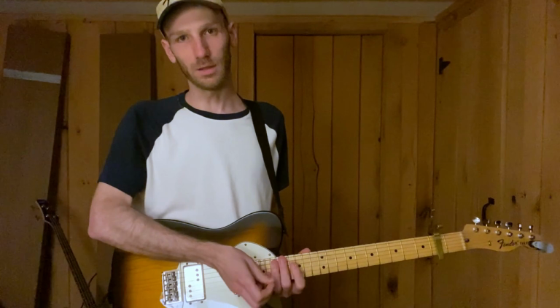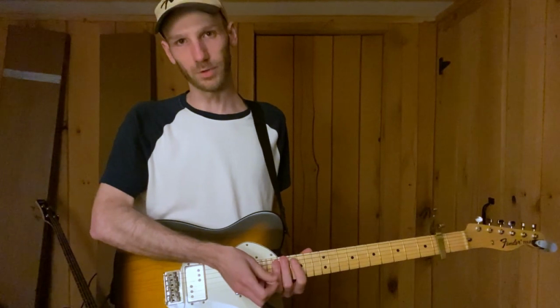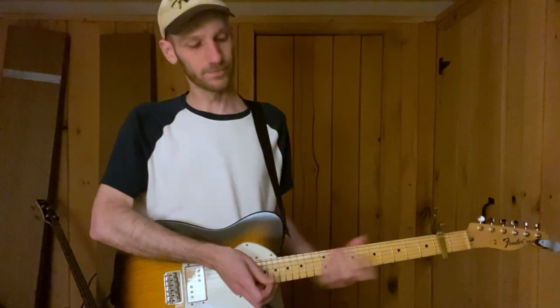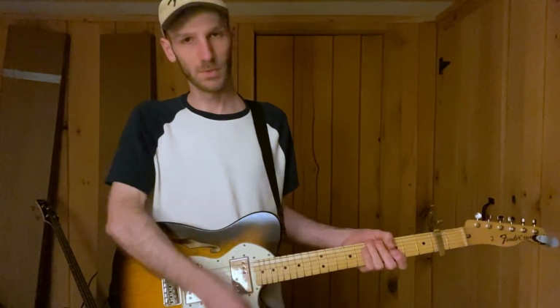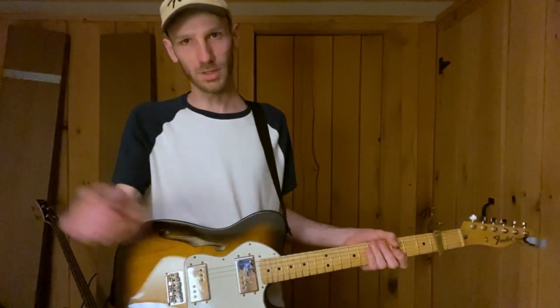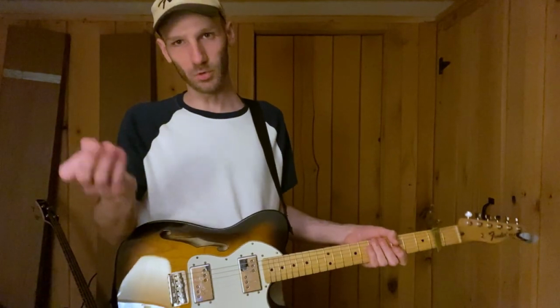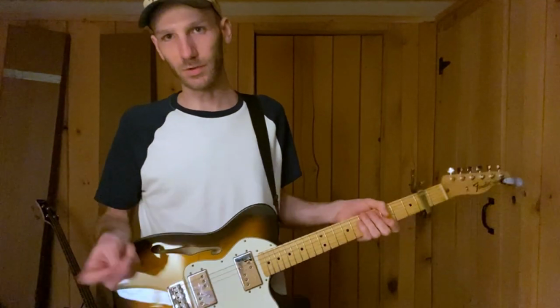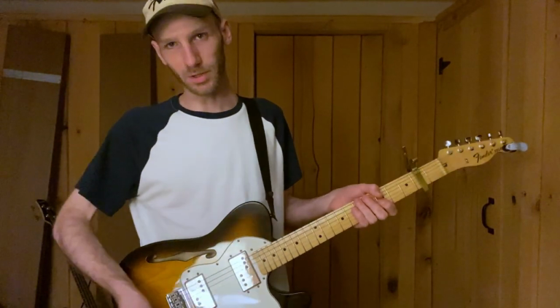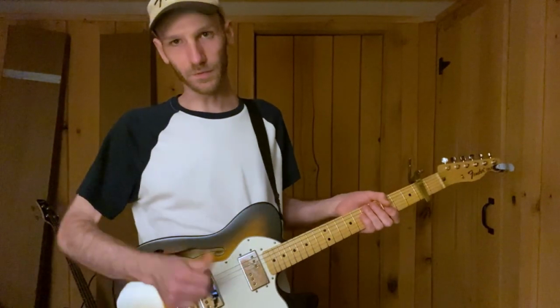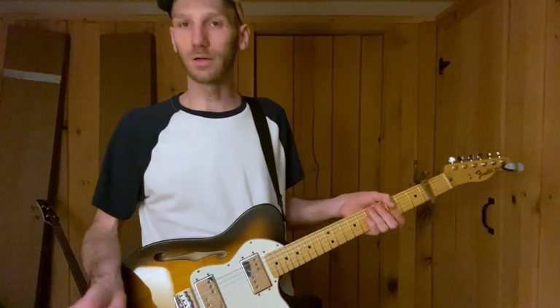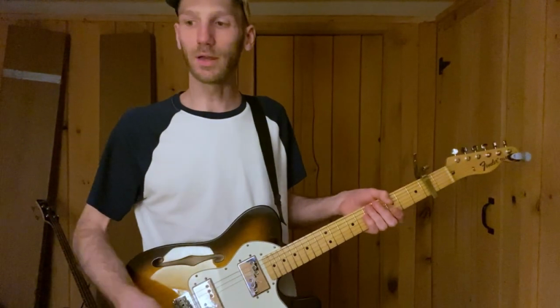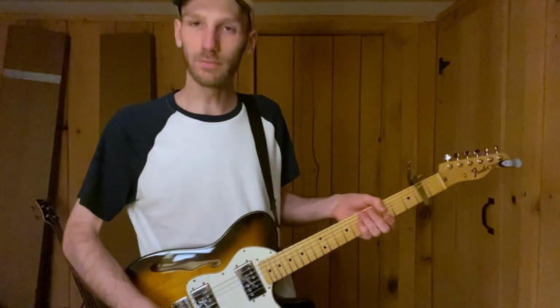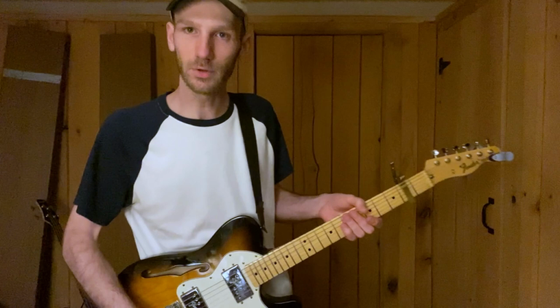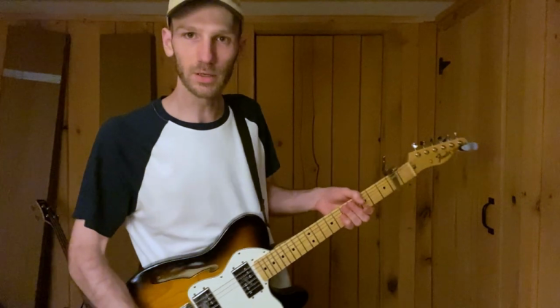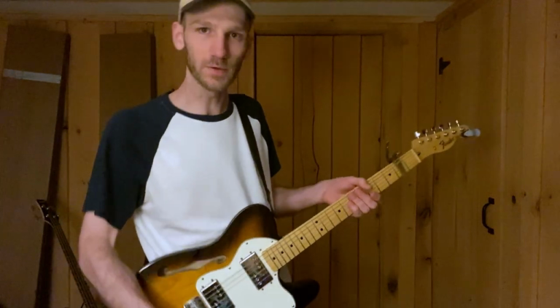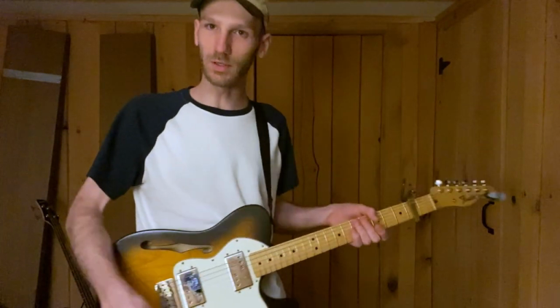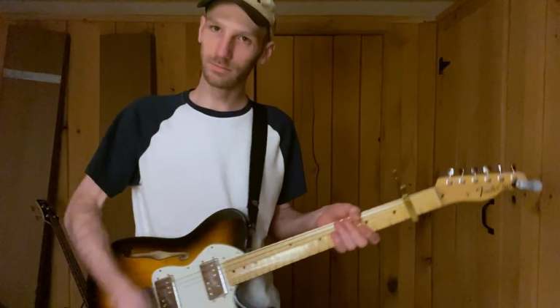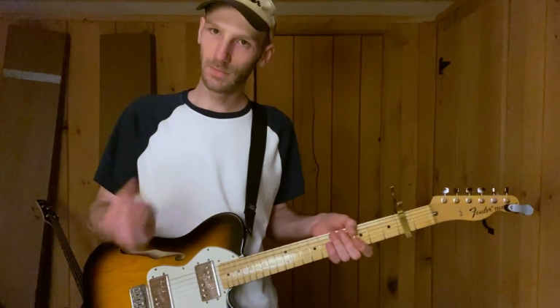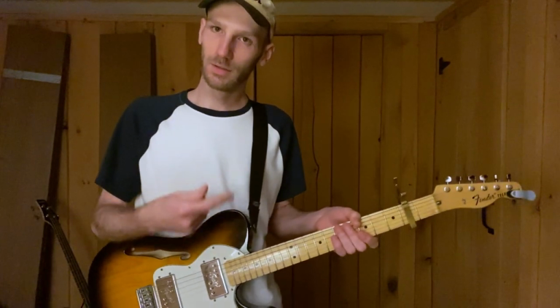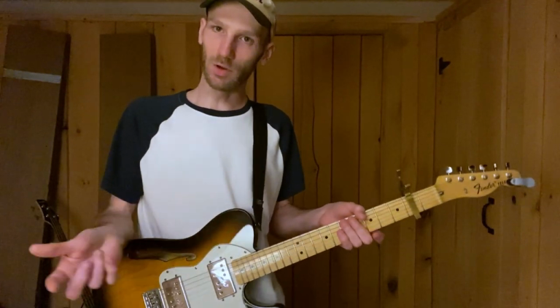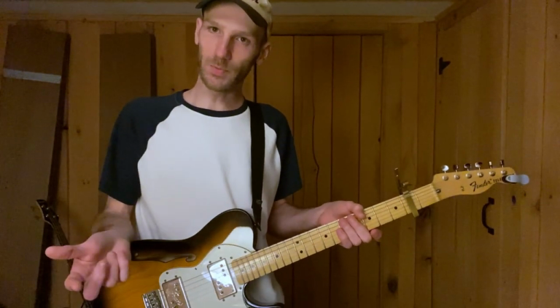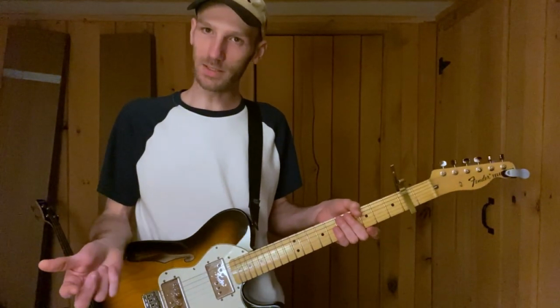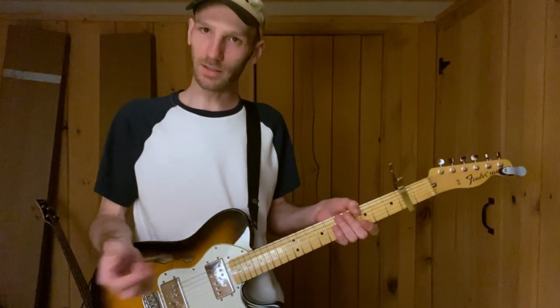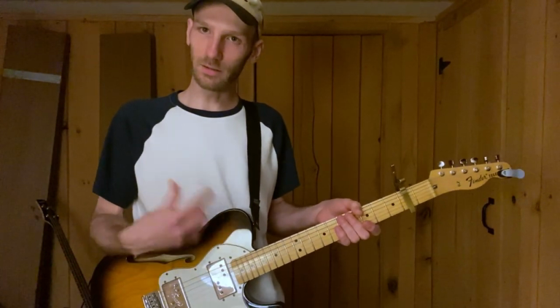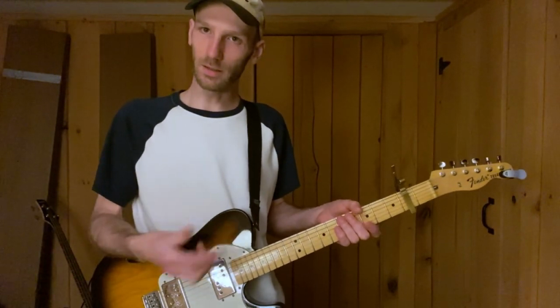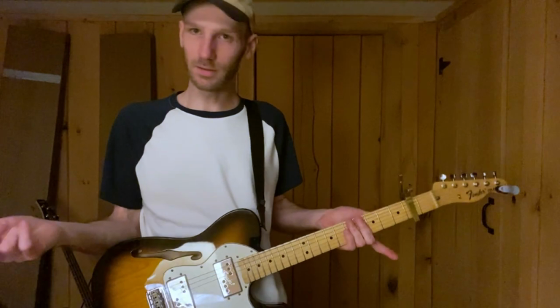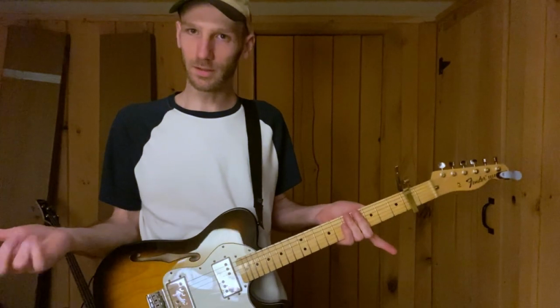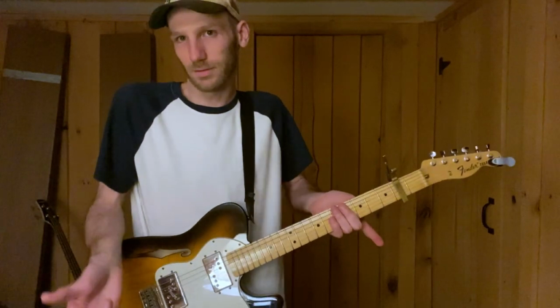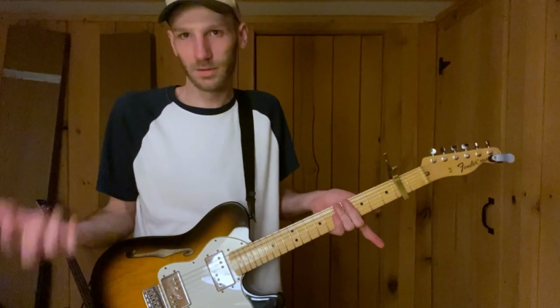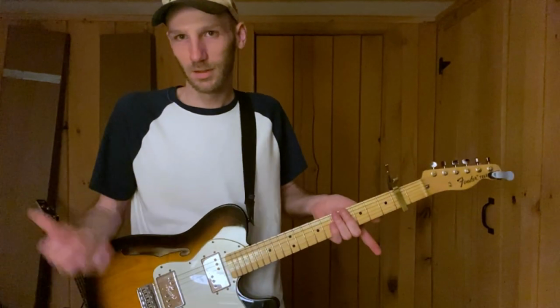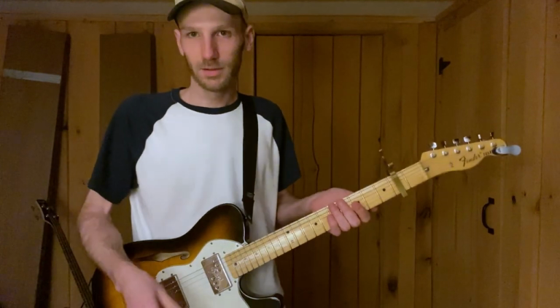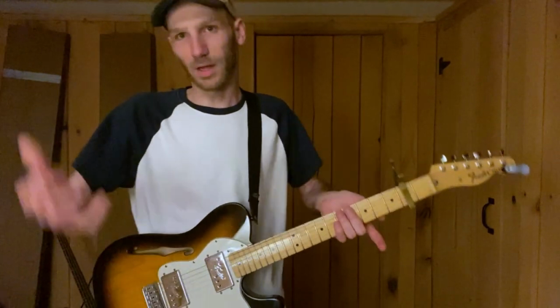Hello everyone. Today I'm going to show you how to play the first song that I ever wrote in an alternate tuning. So it's pretty basic, I don't know. Here we go.